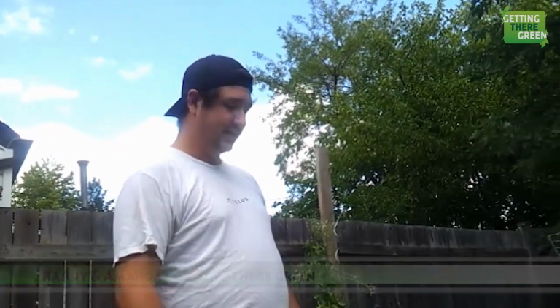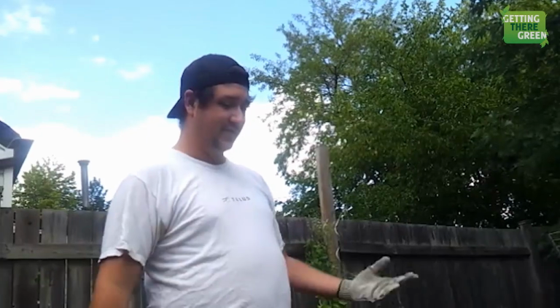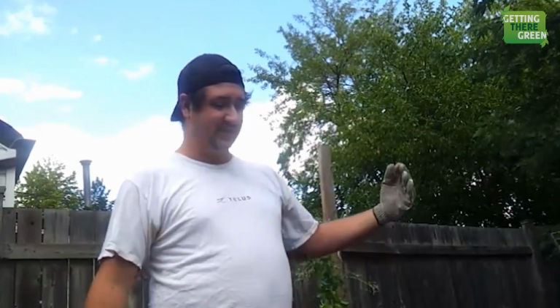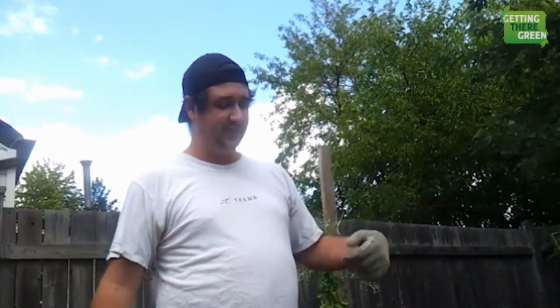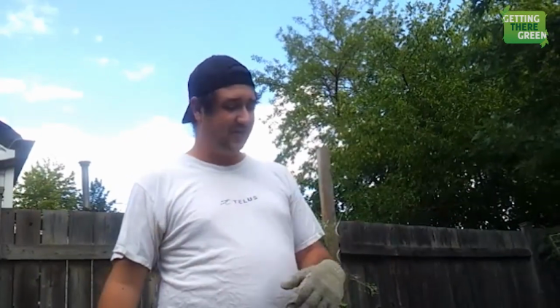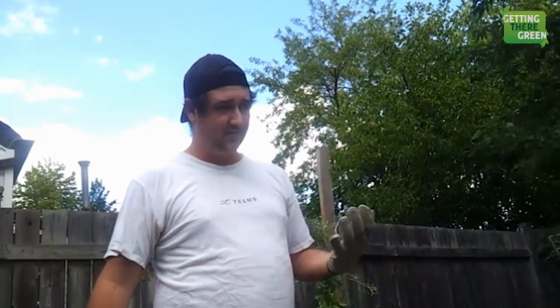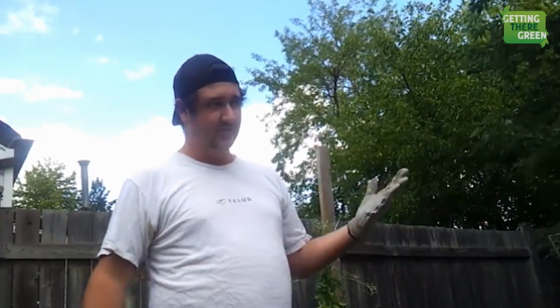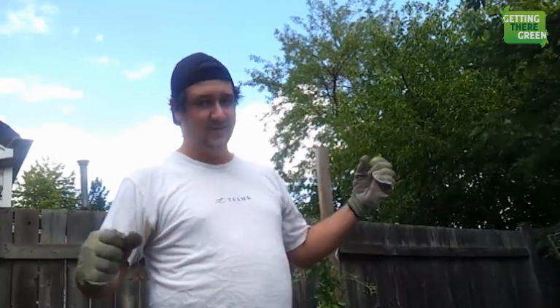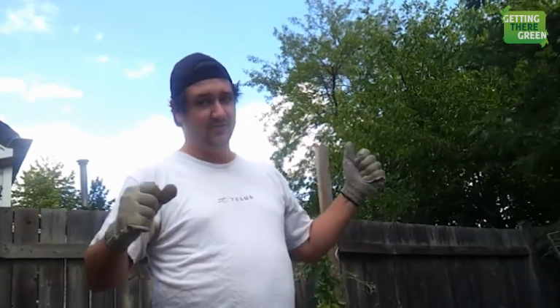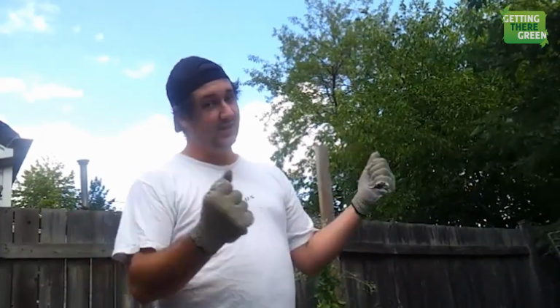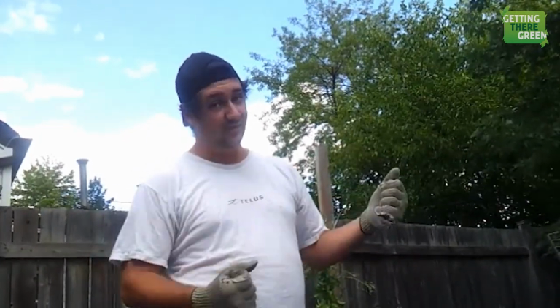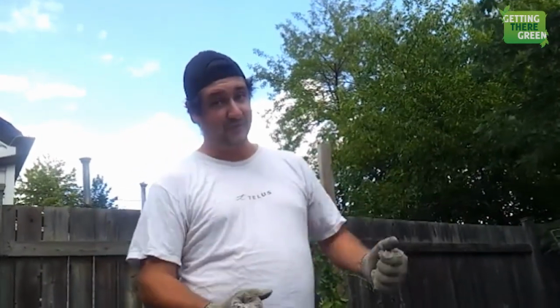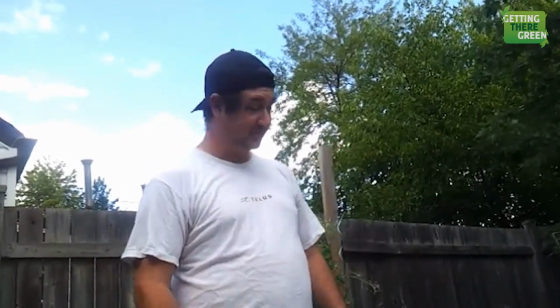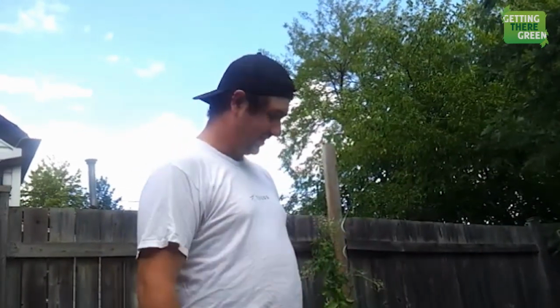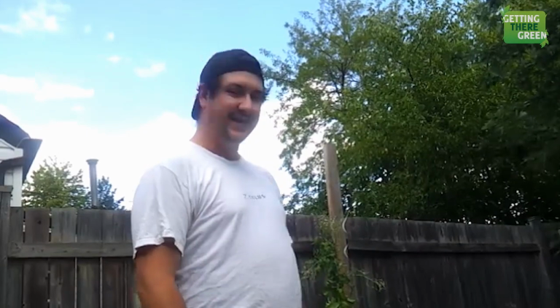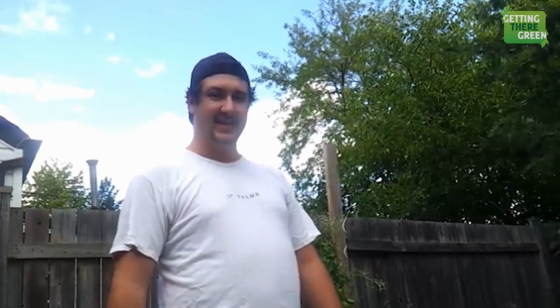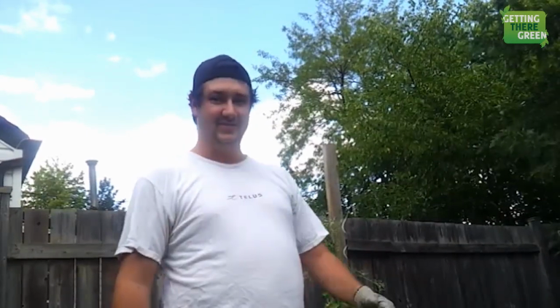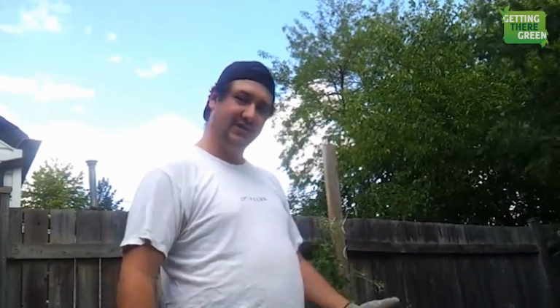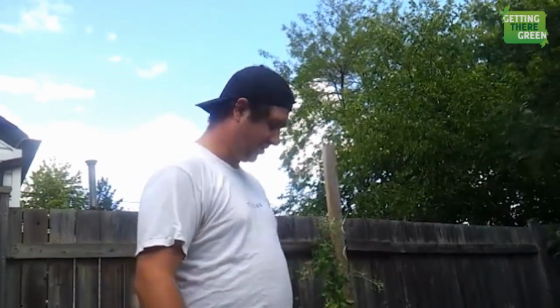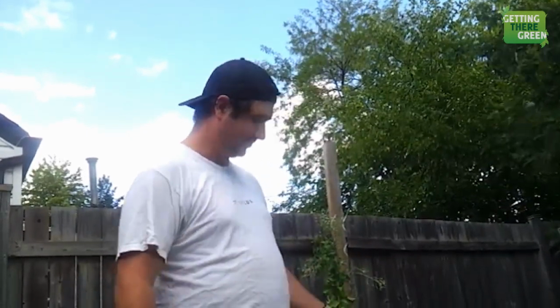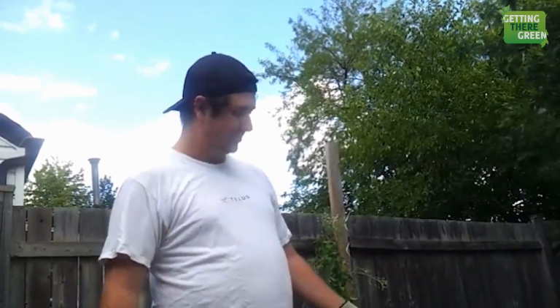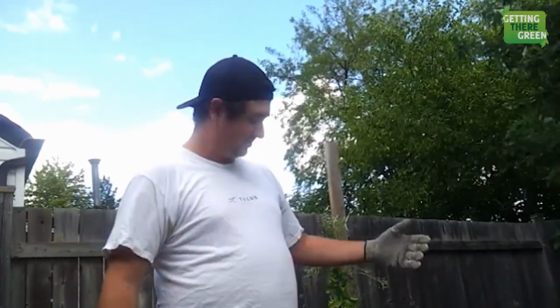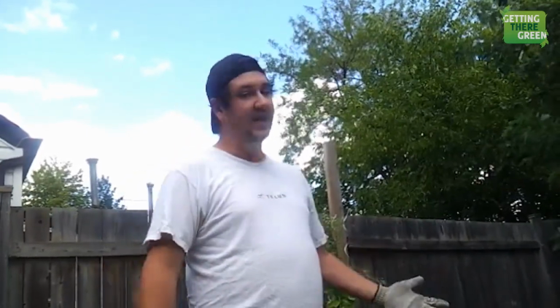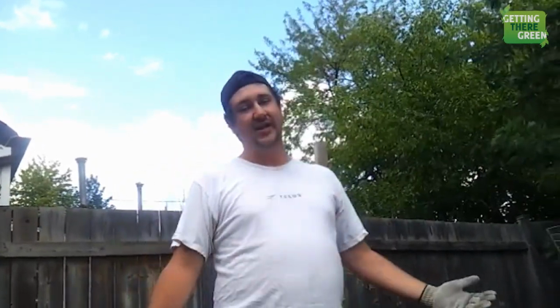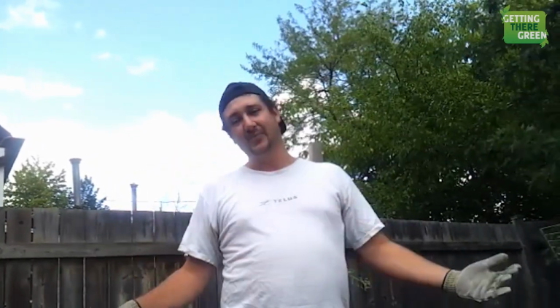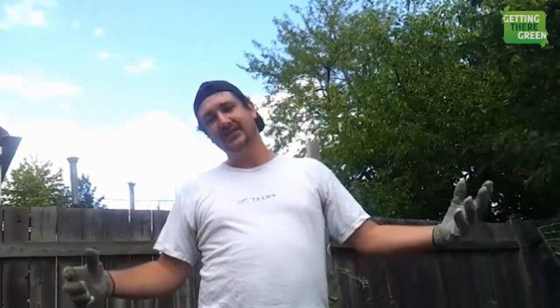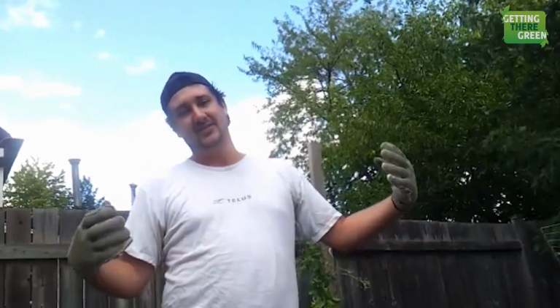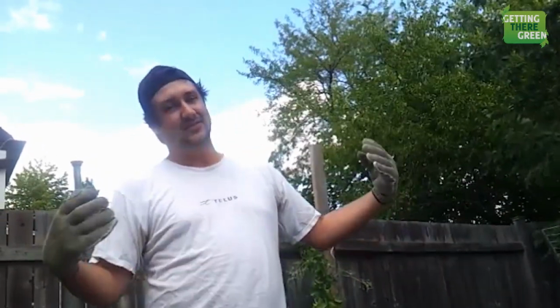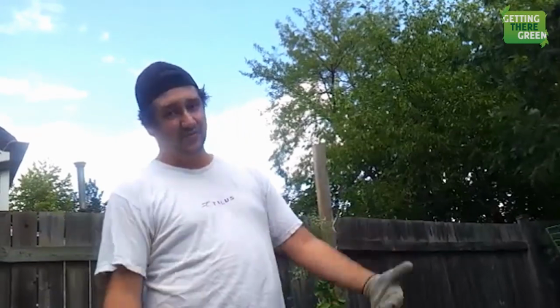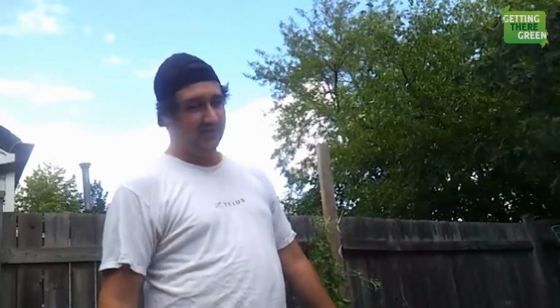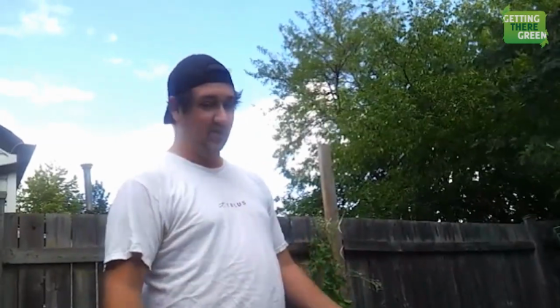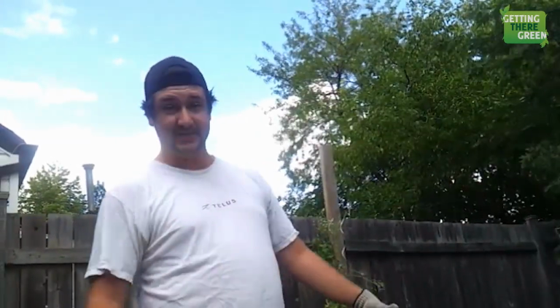You might have seen a previous video on how to dig a hole for a post. So now we are going to show you — we finally have a couple of days with no rain.